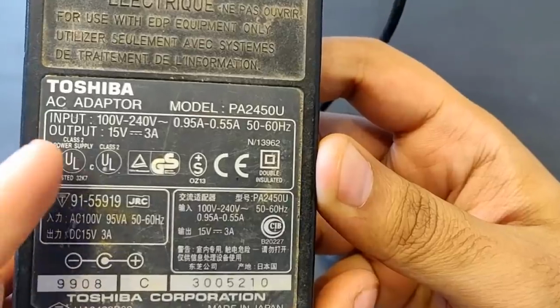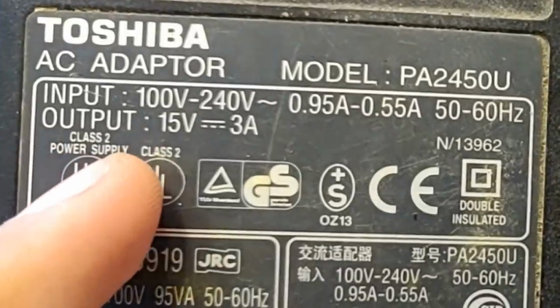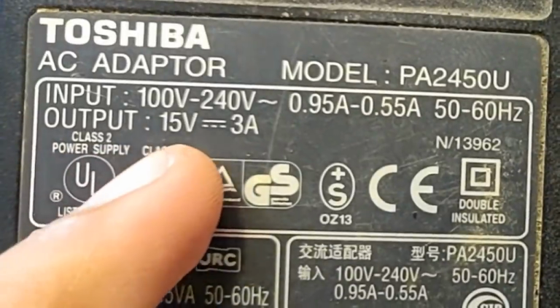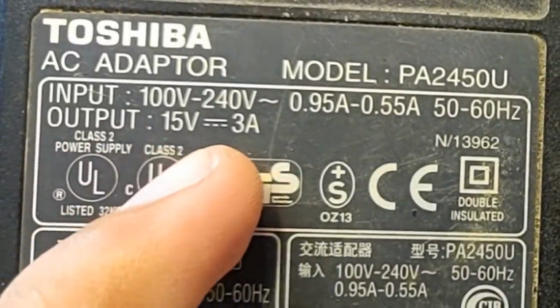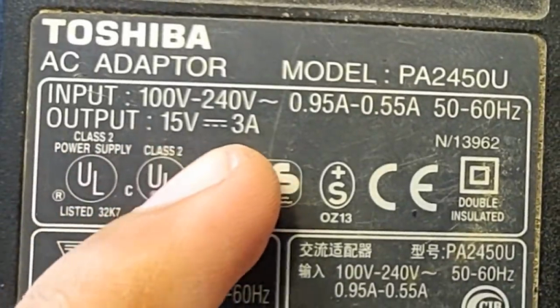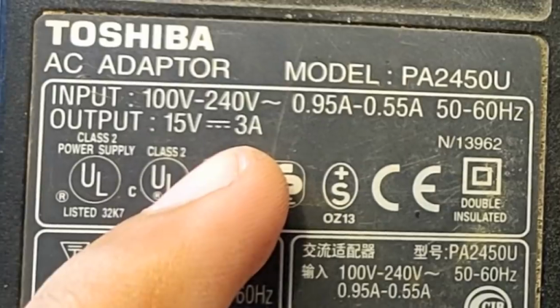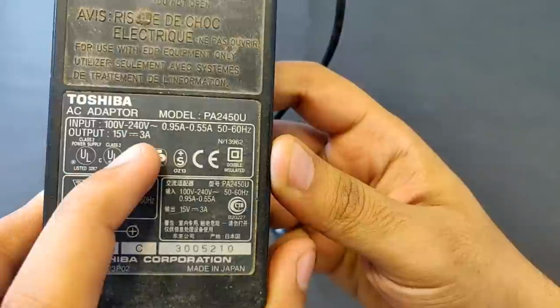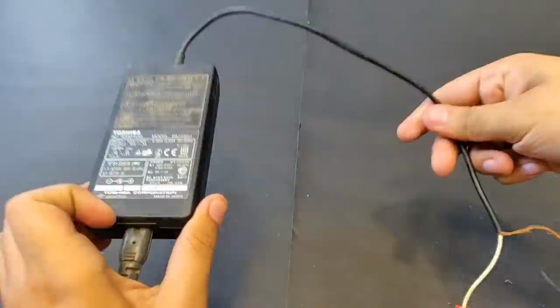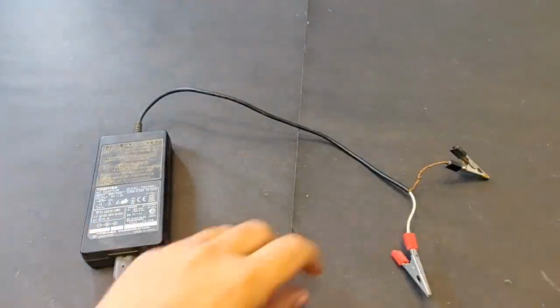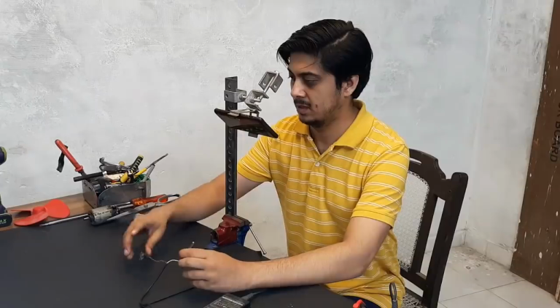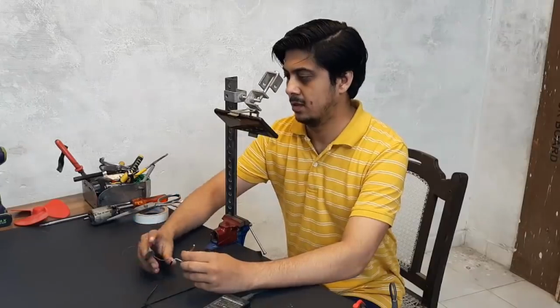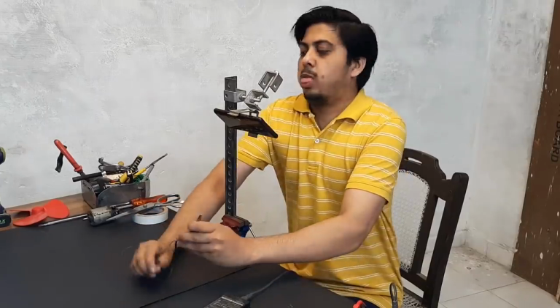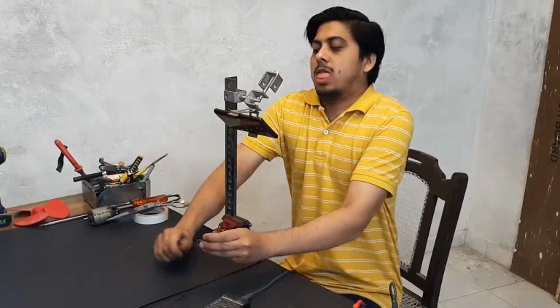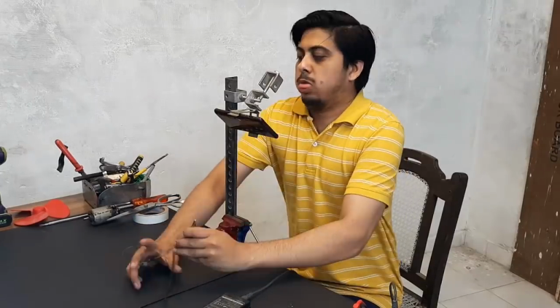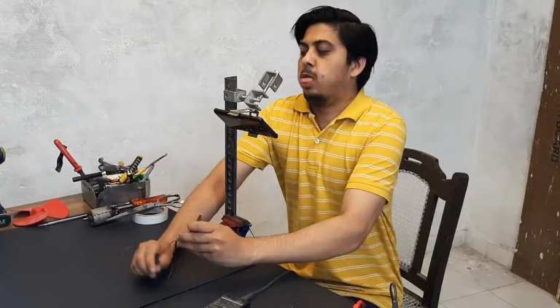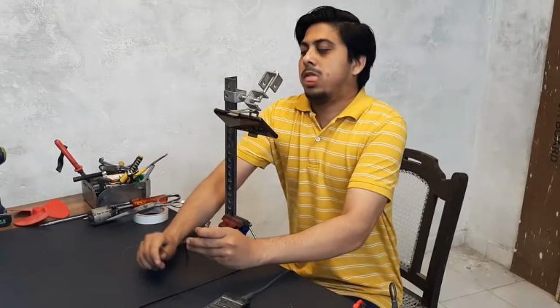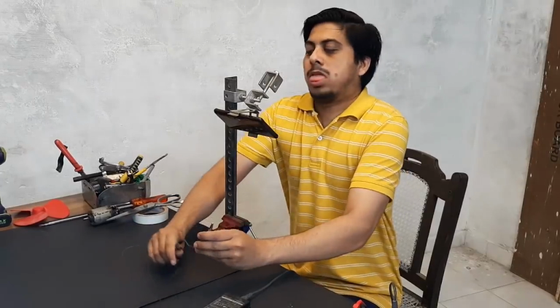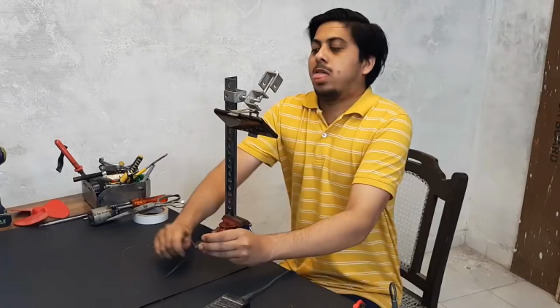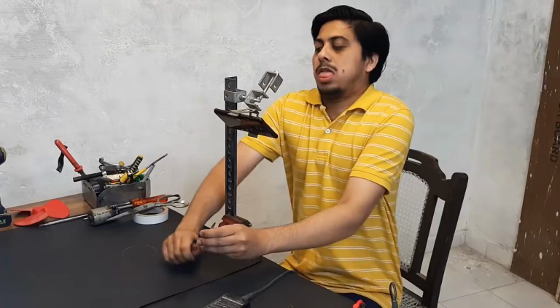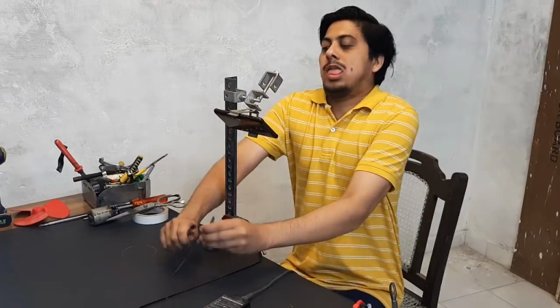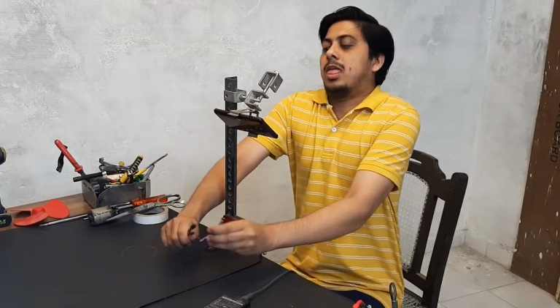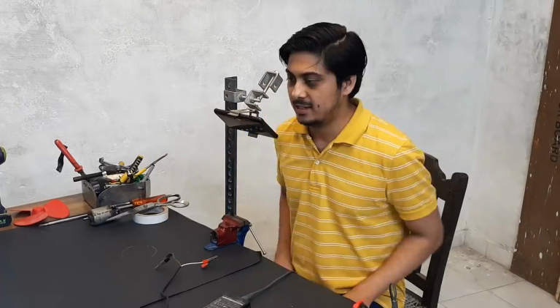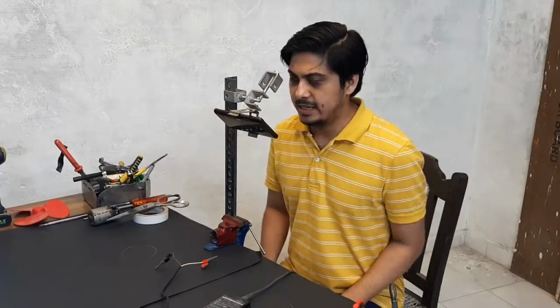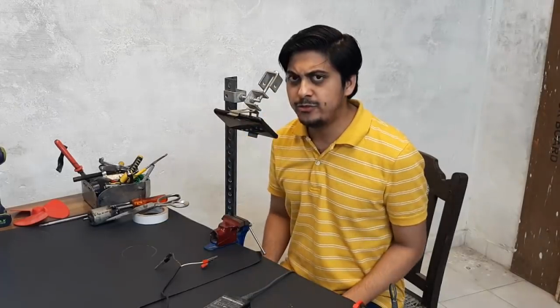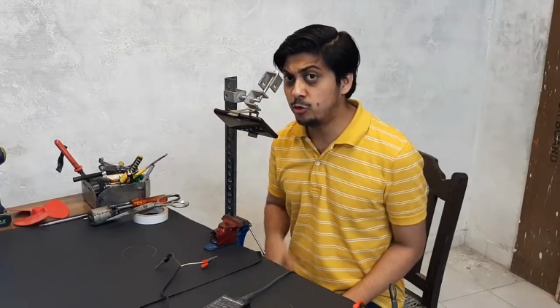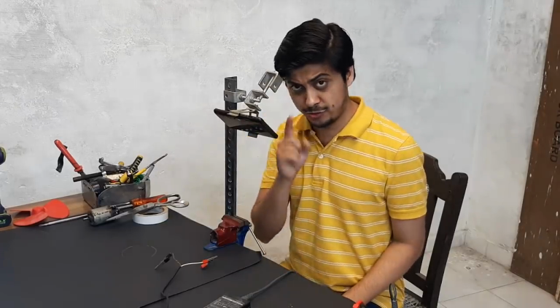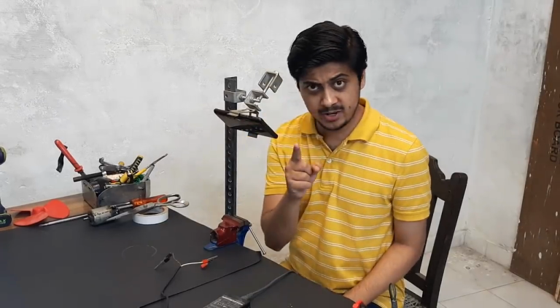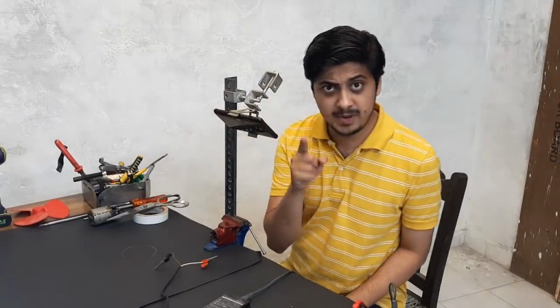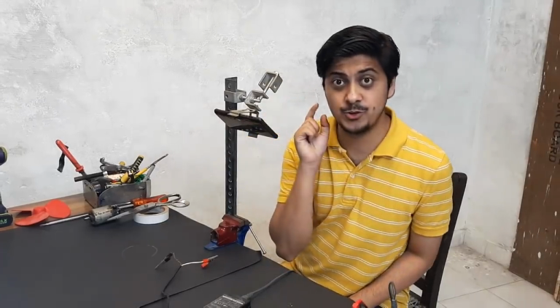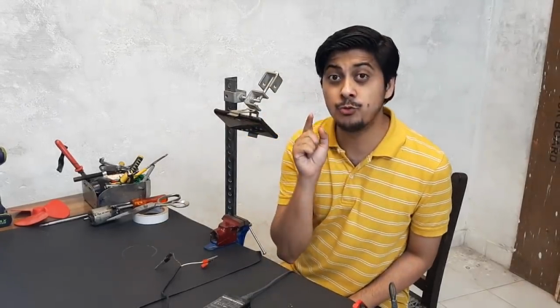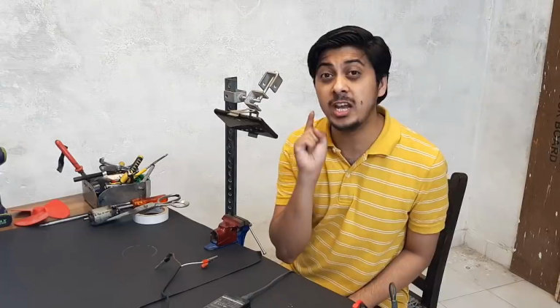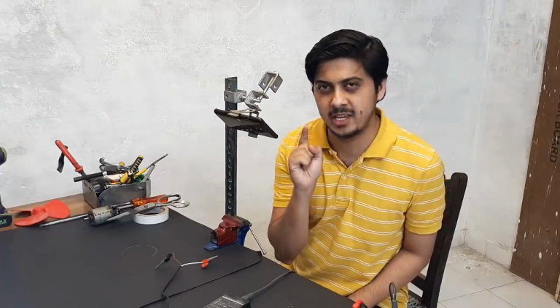You can see this power supply — 15 volts, 3 amperes. It's only a 15 volts 3 amperes supply, so you don't feel a thing.